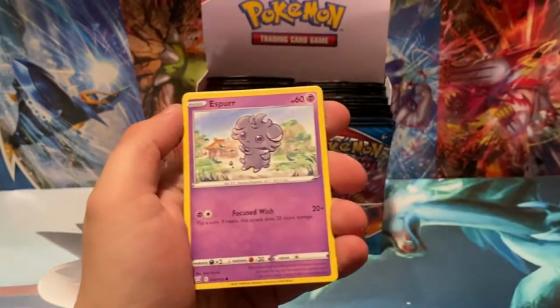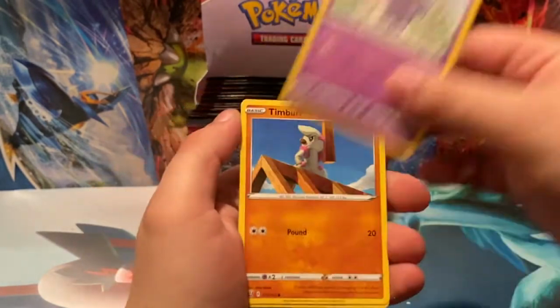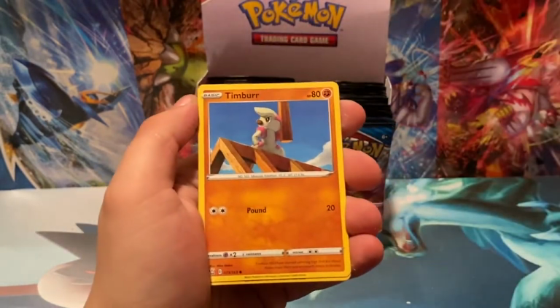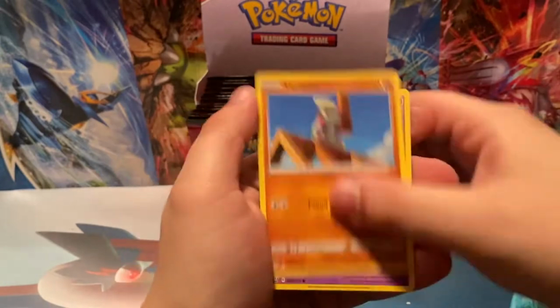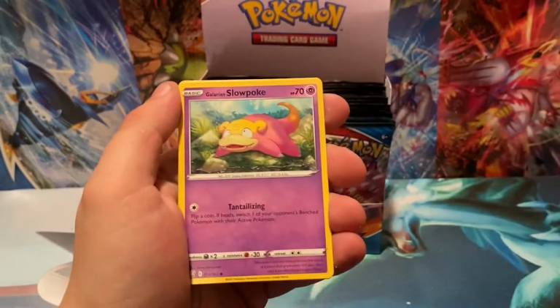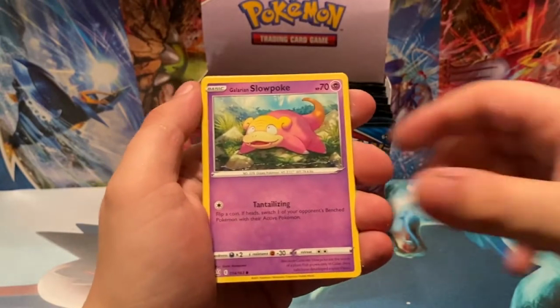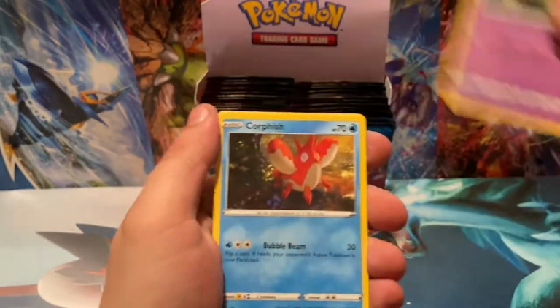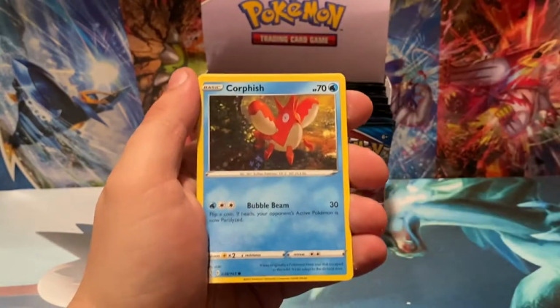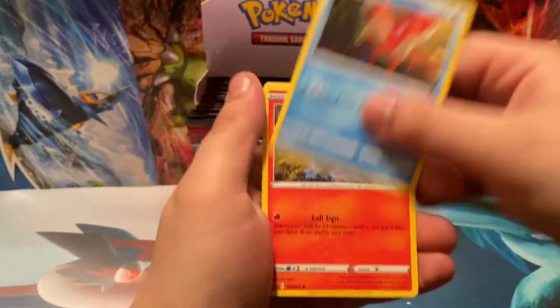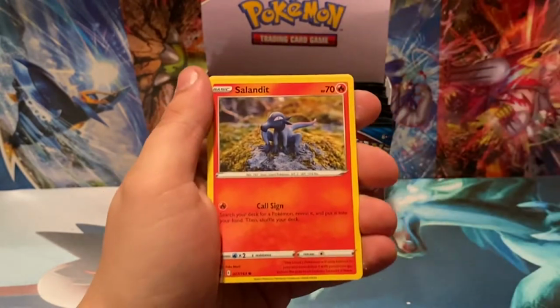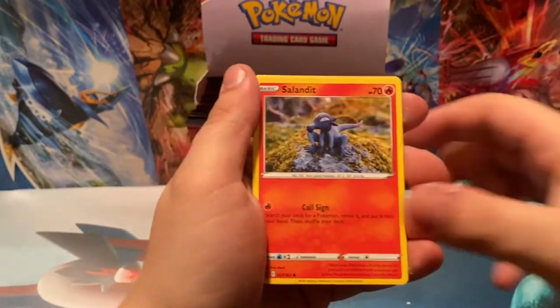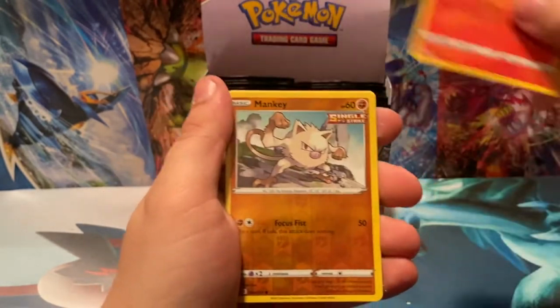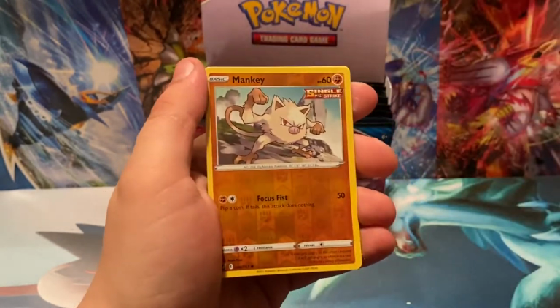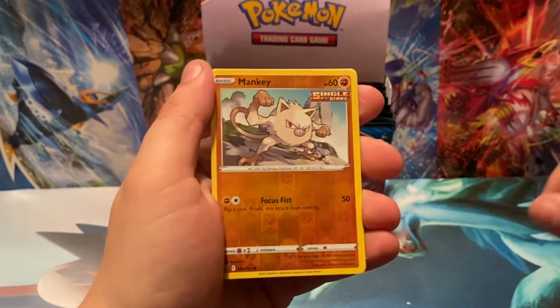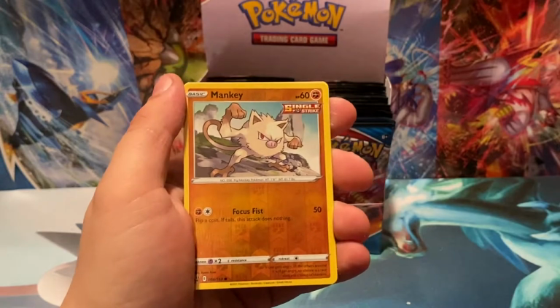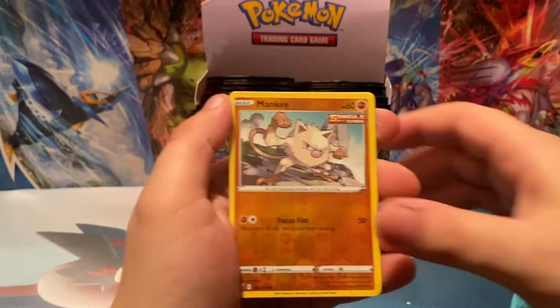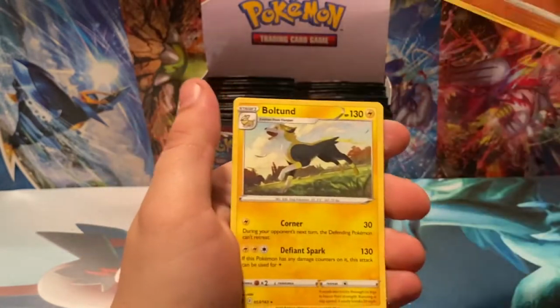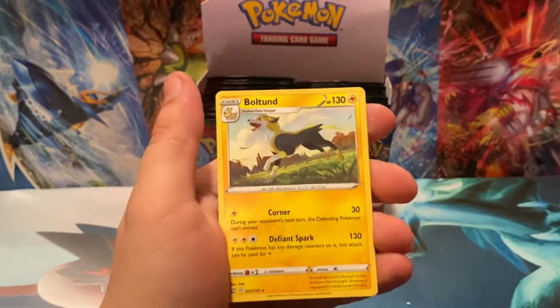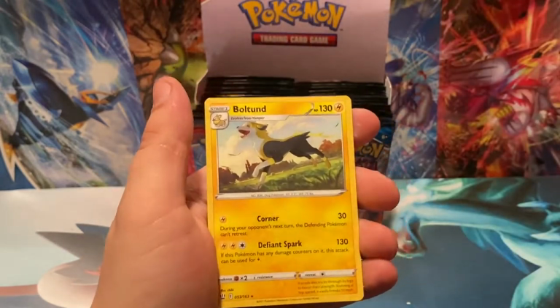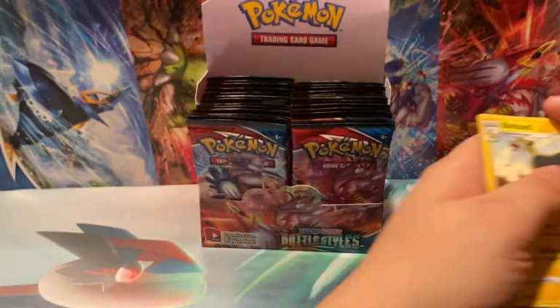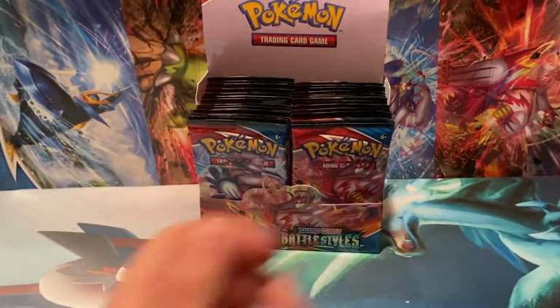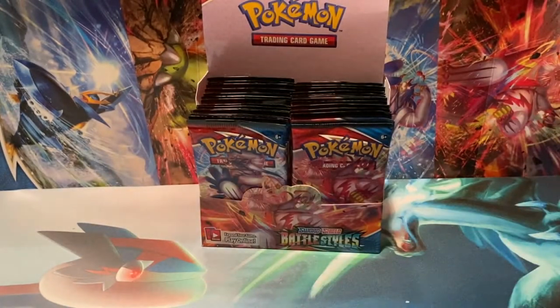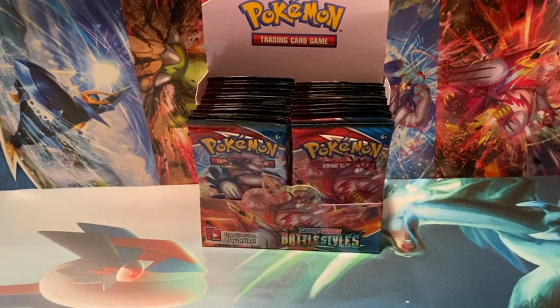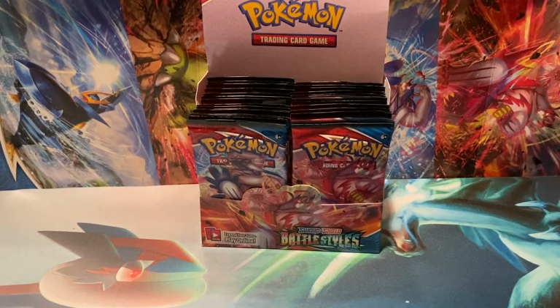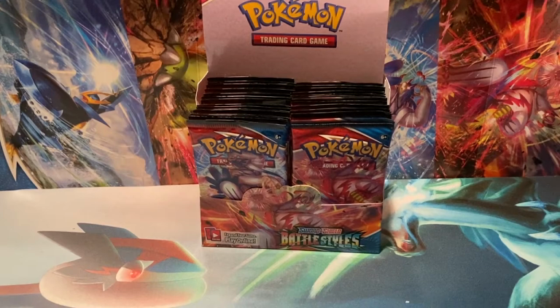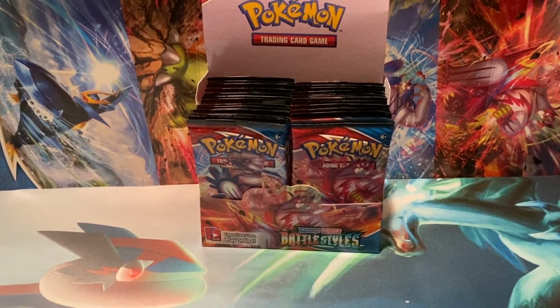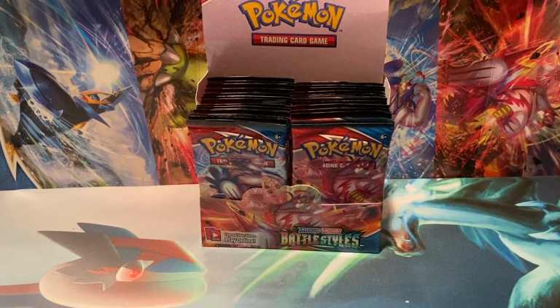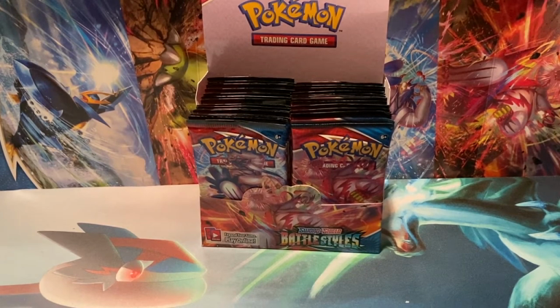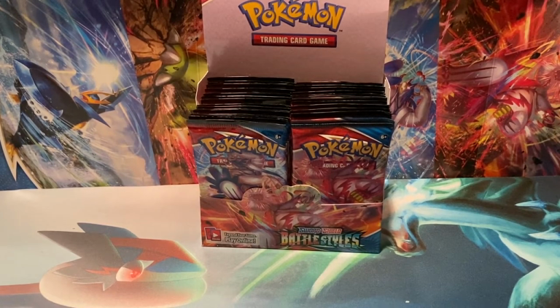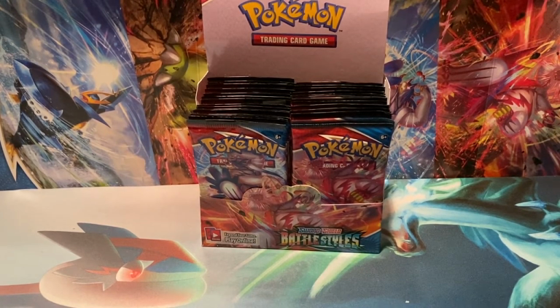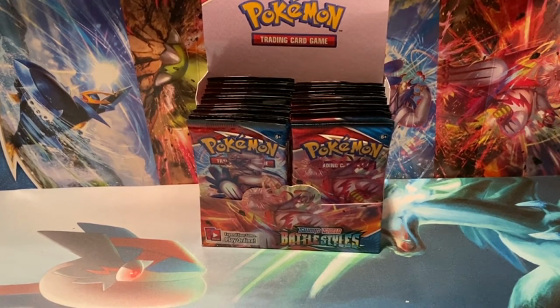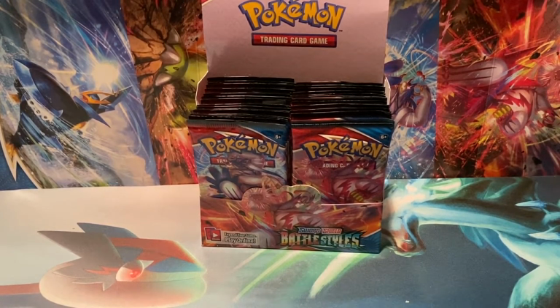Timbur, Galarian Slowpoke, Corphish, Sandile, Reverse Holo Mankey, and a Non-Holo Boltund. I saw a tweet — or I was watching an opening — and it compared being a pack opener to being a kid.